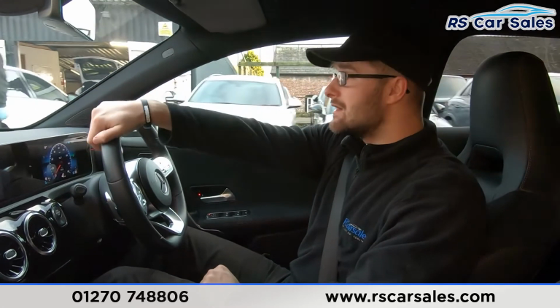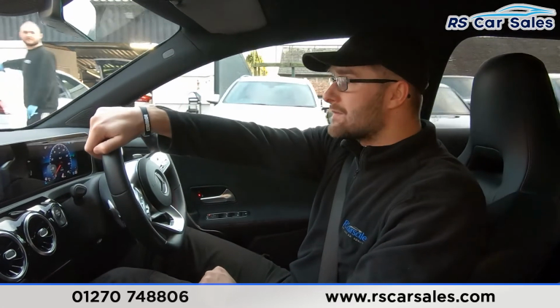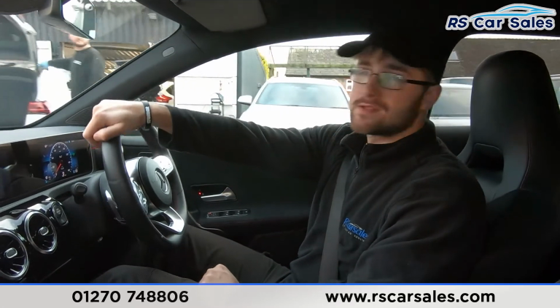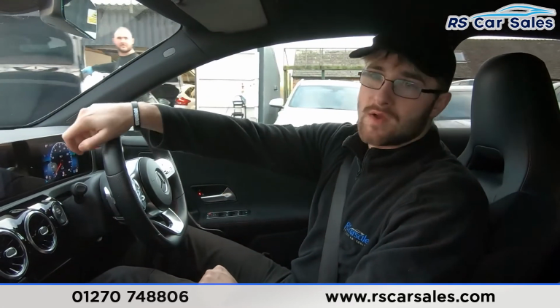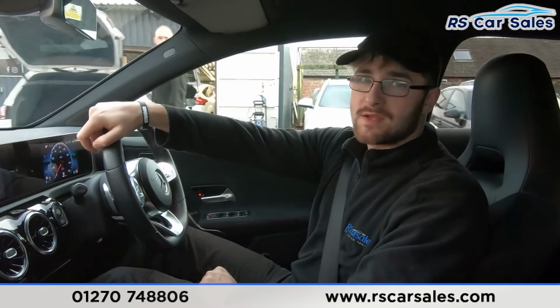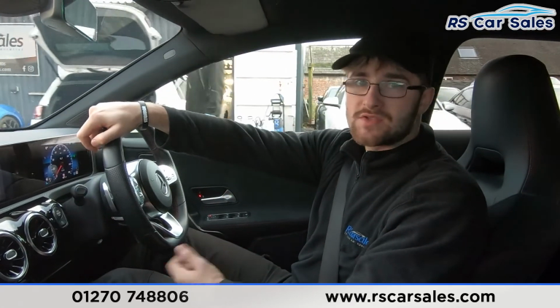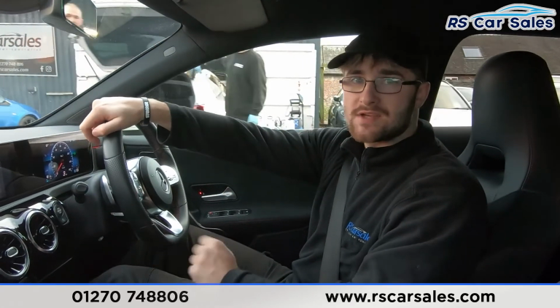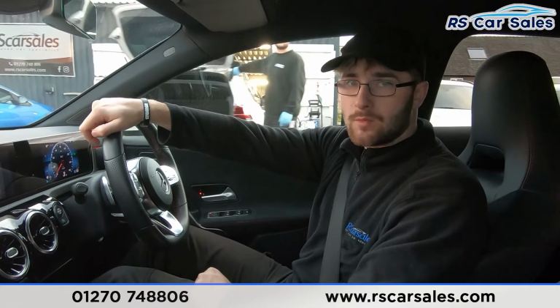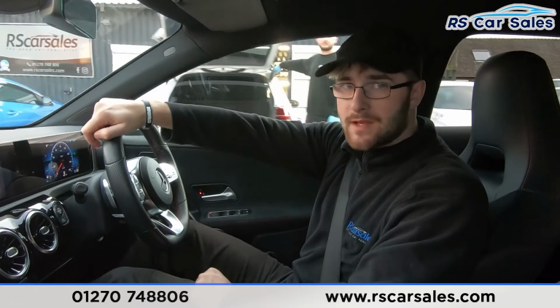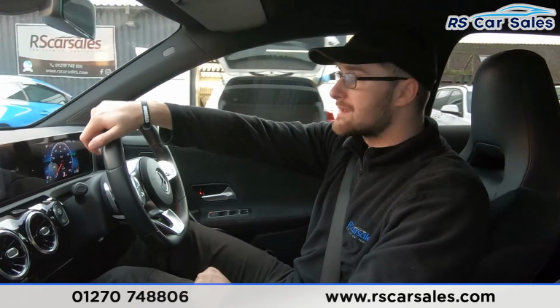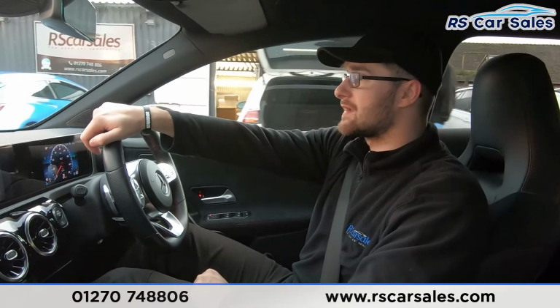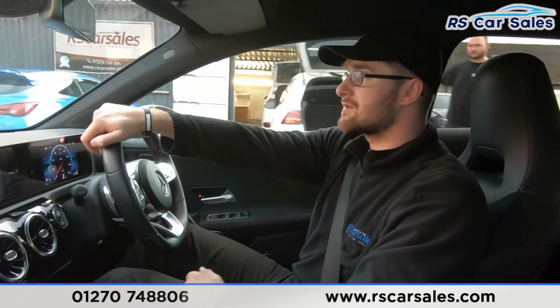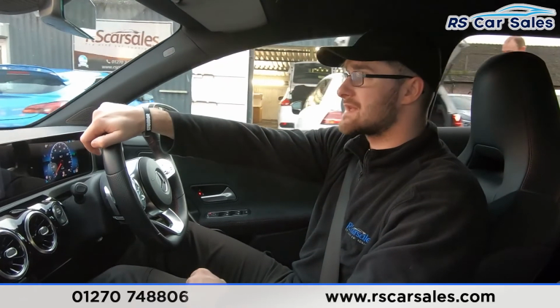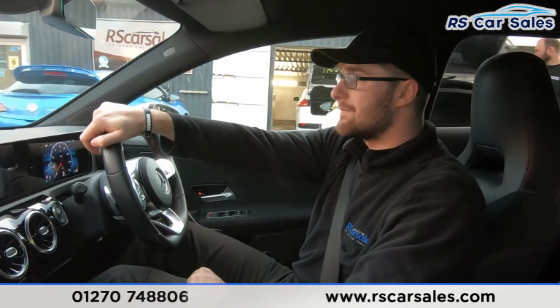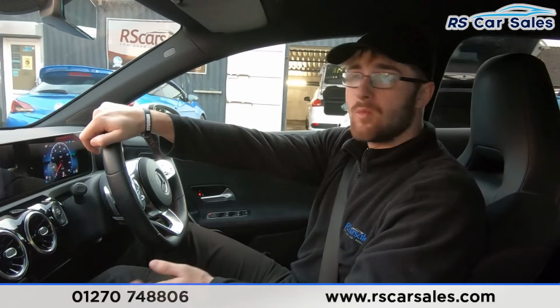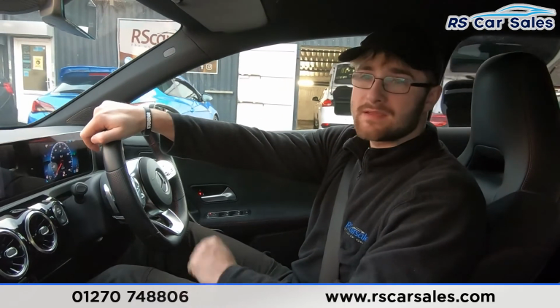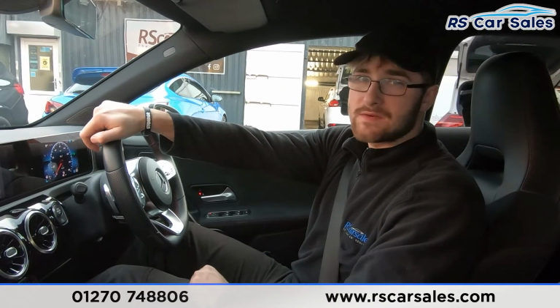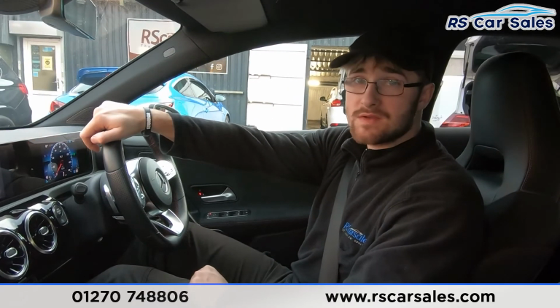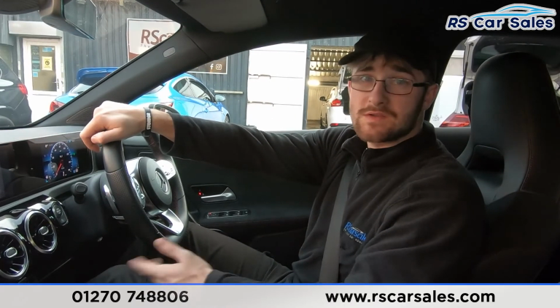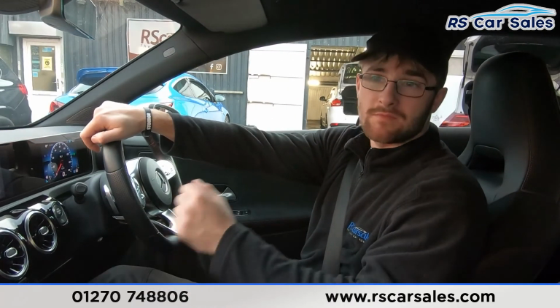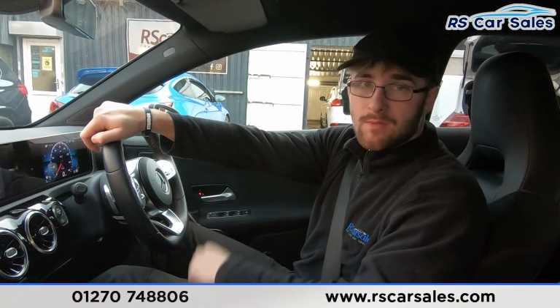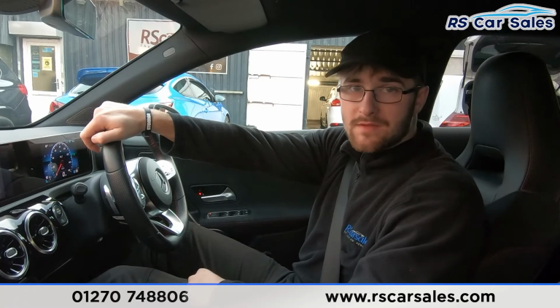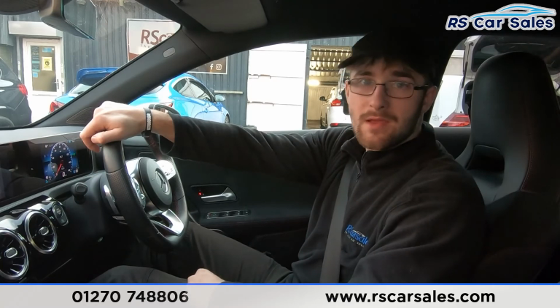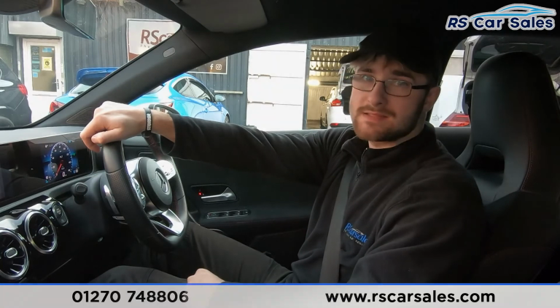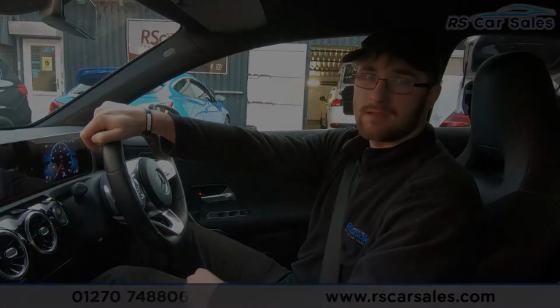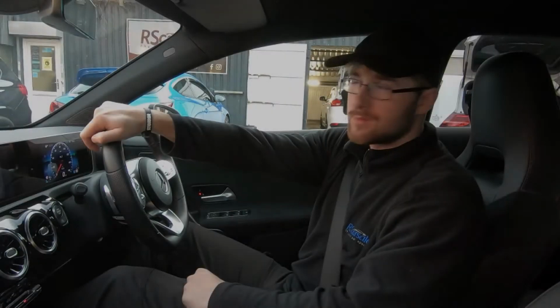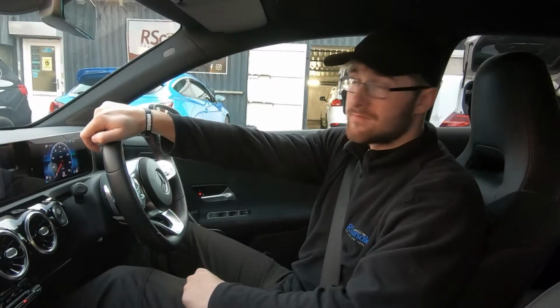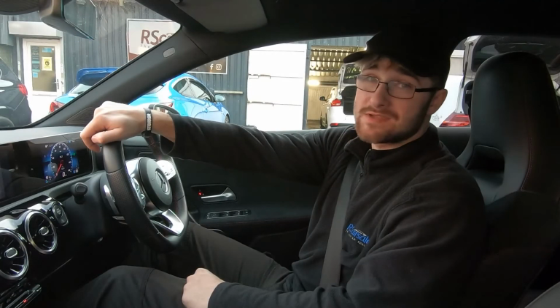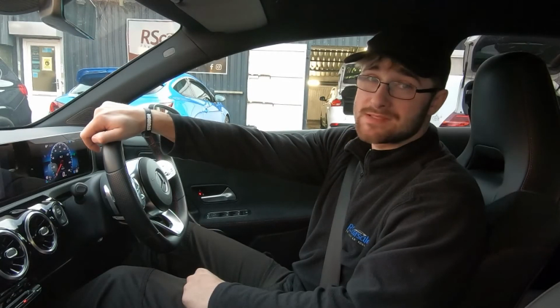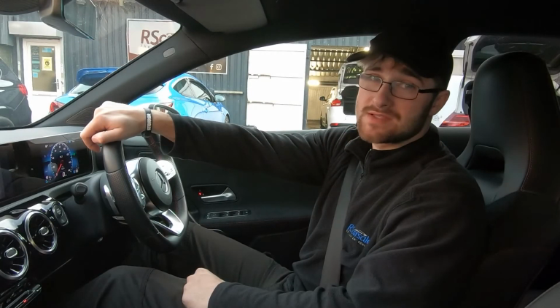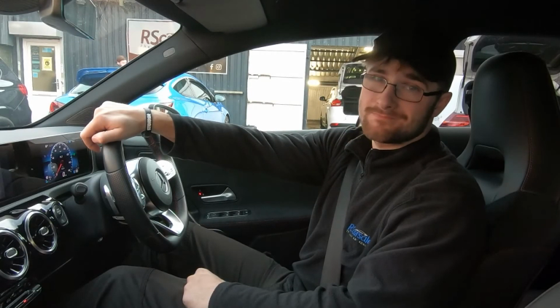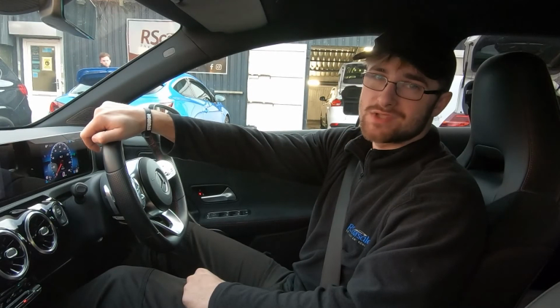If this video hasn't answered all your questions, please feel free to get in contact with the sales team who can answer any further questions and make enquiries with you. That's it for this walkaround video test drive — thanks for watching, cheers.